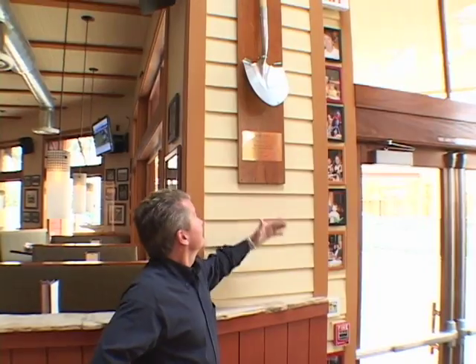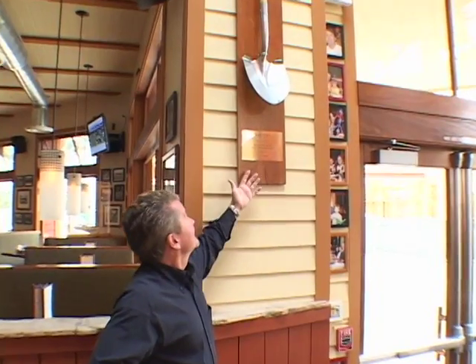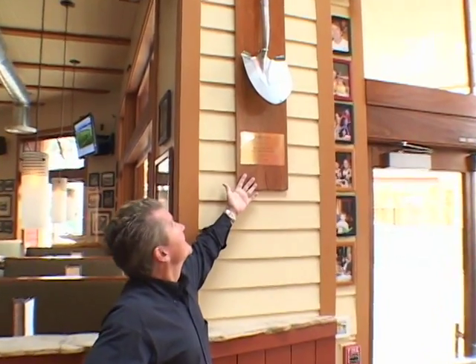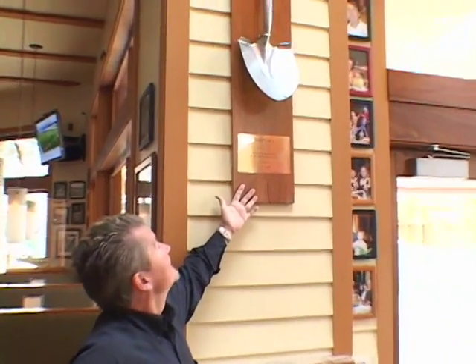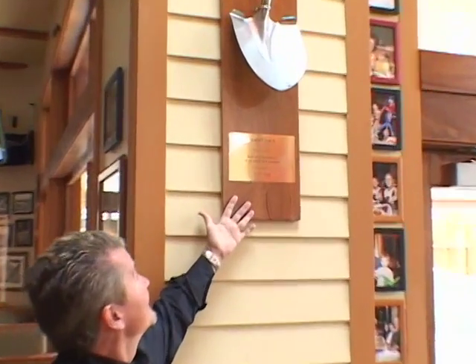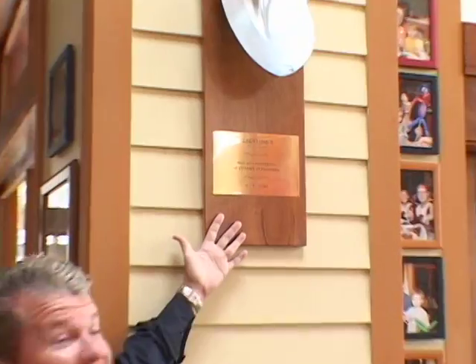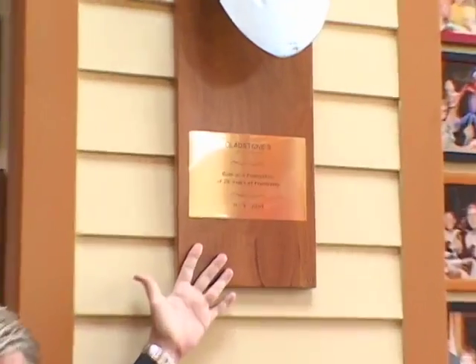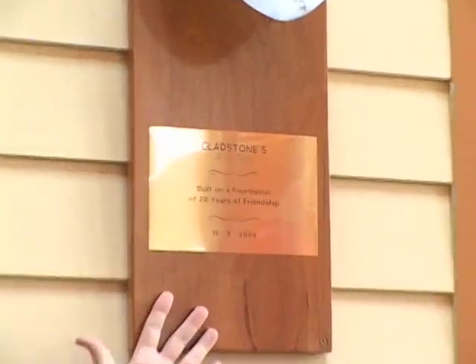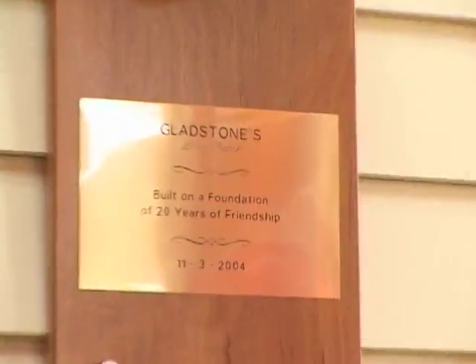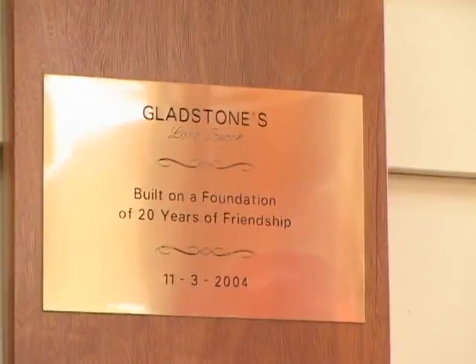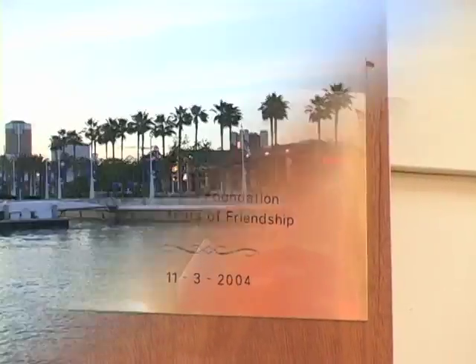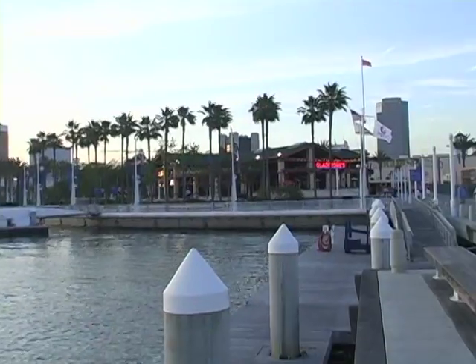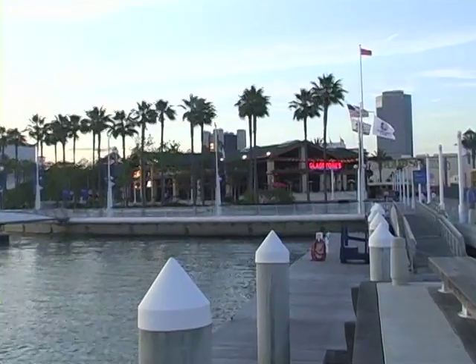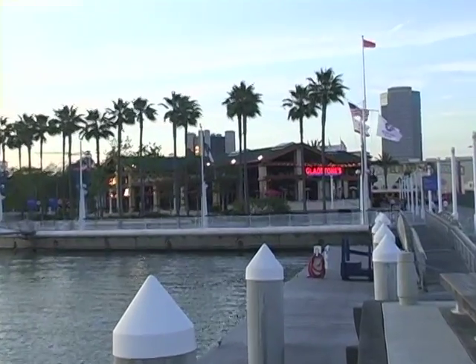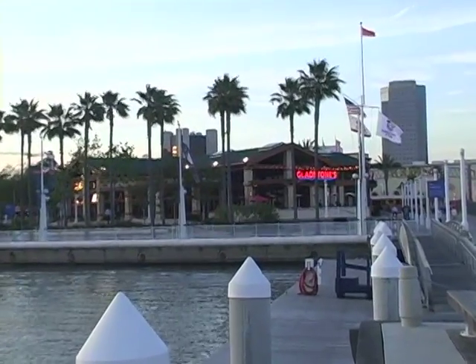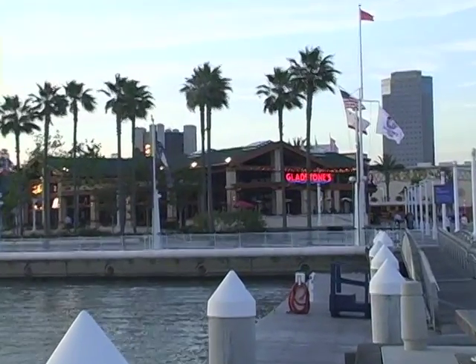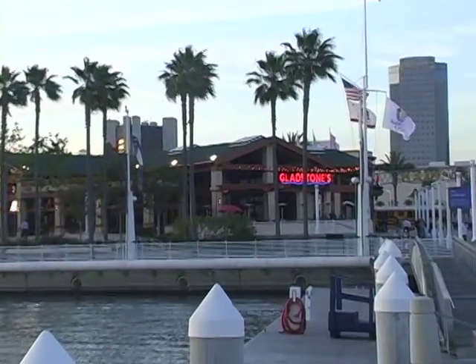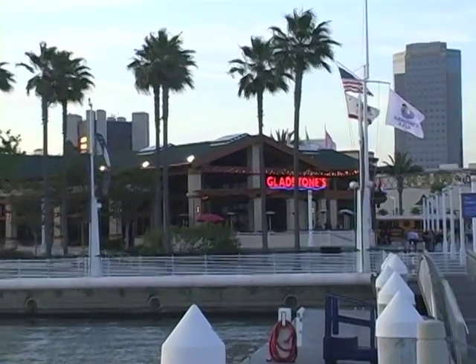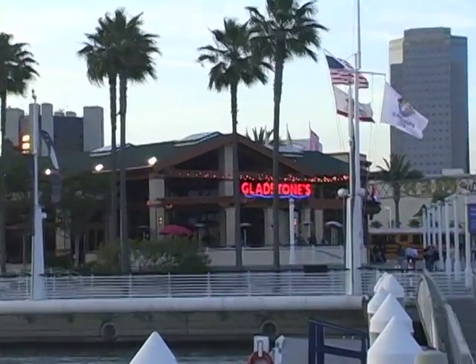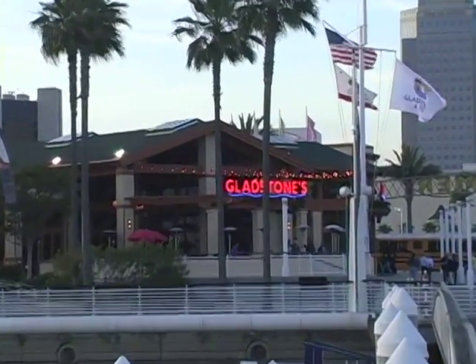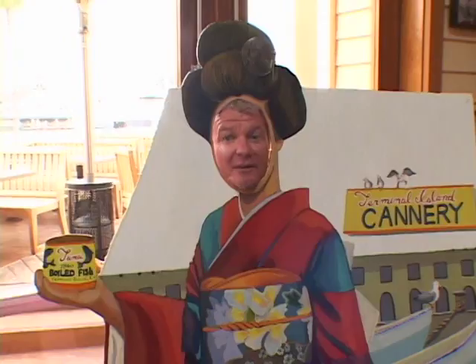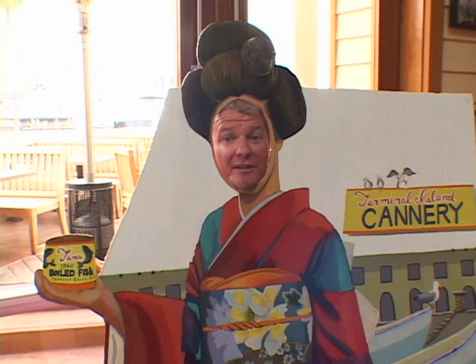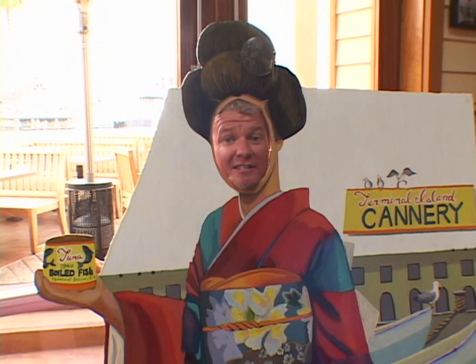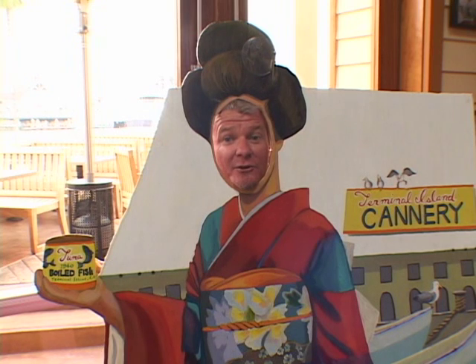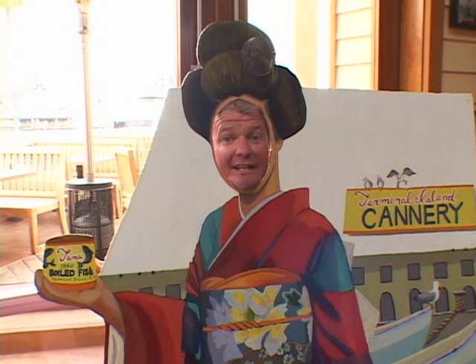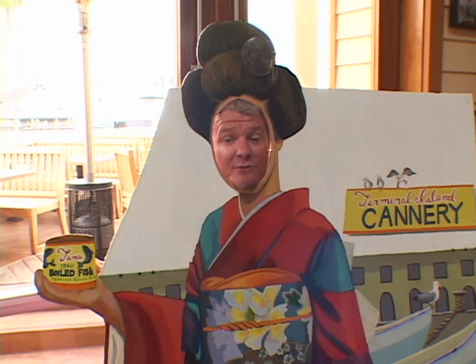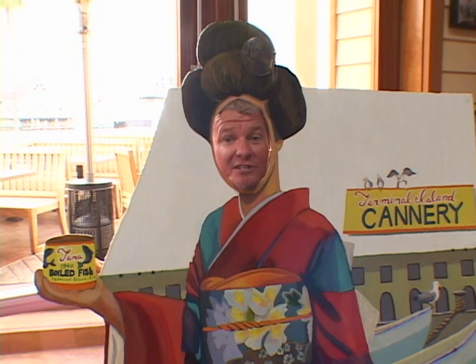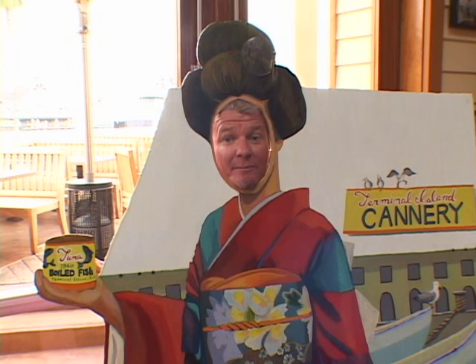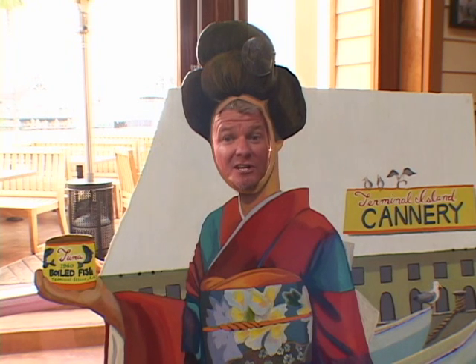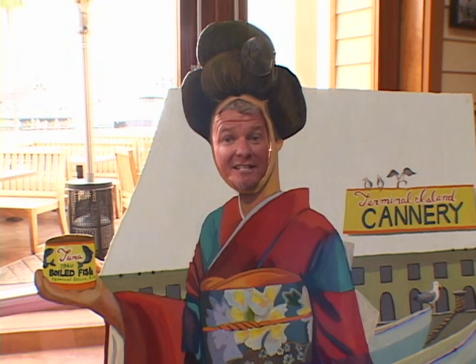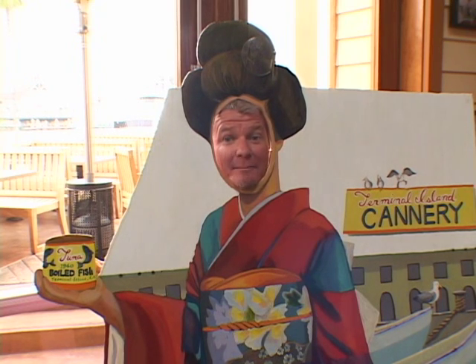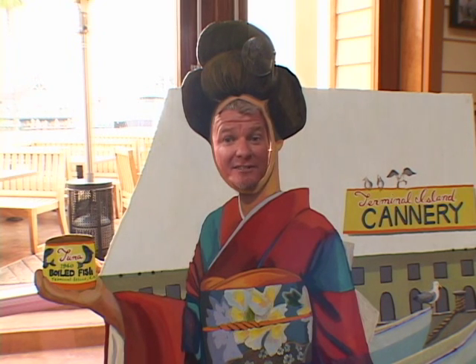Gladstones opened its doors in November 2004 and has become a popular place for tourists and residents alike. Now we're going to talk to the owner of Gladstones for Fish in Long Beach, John Seinmeister.